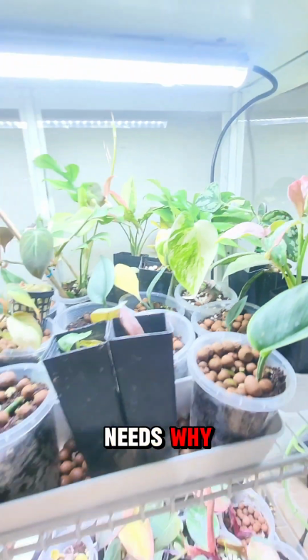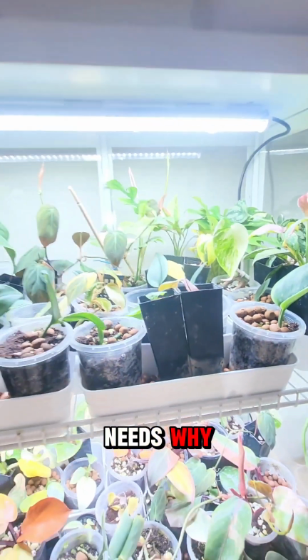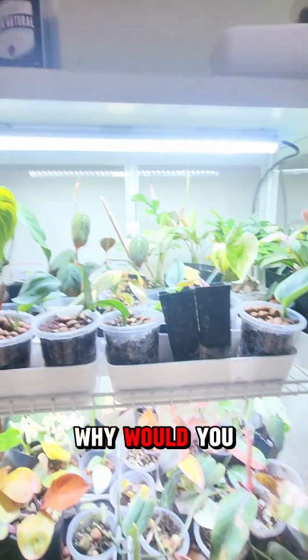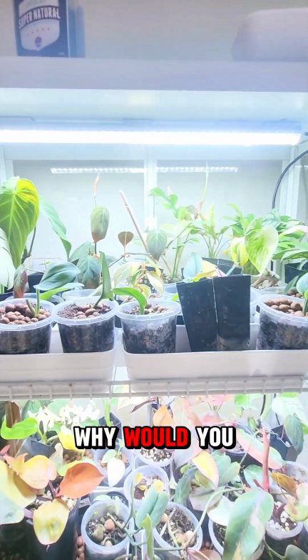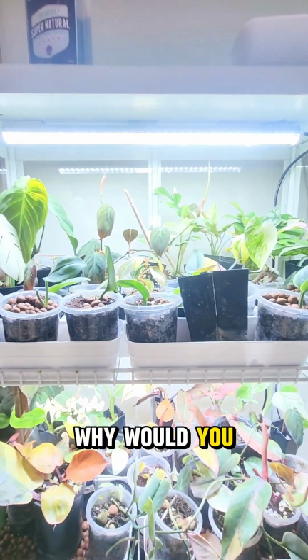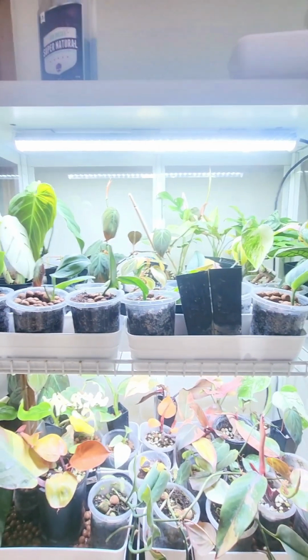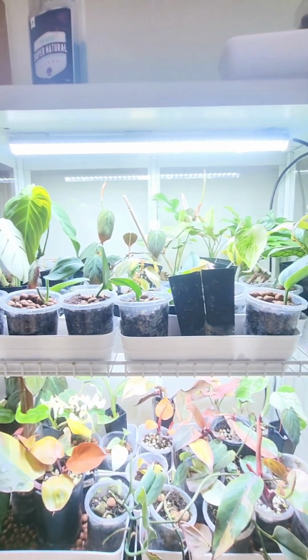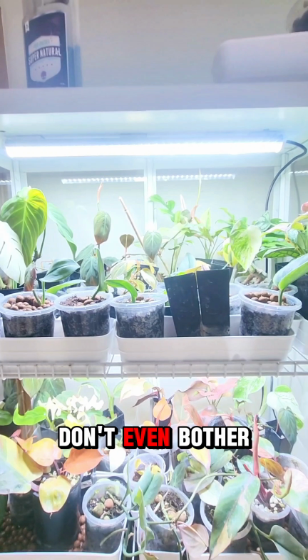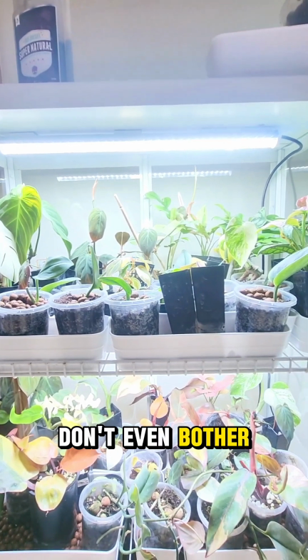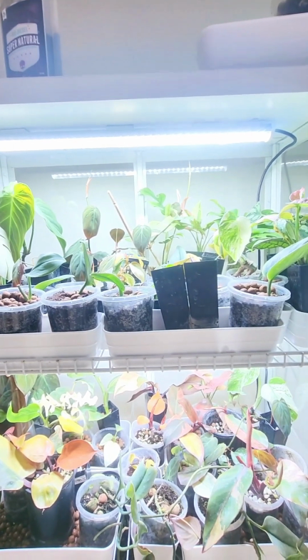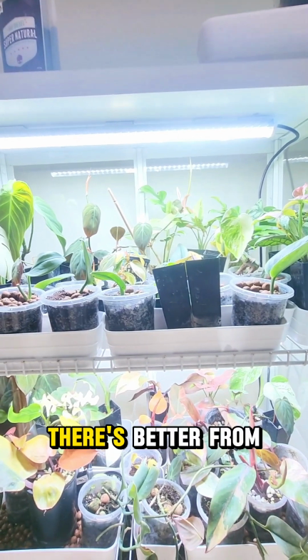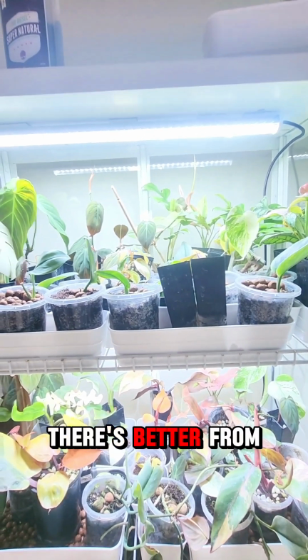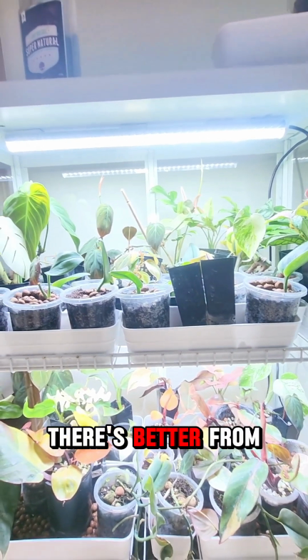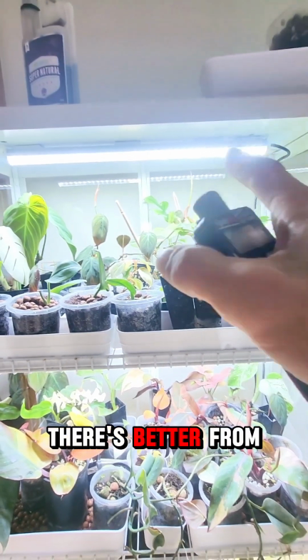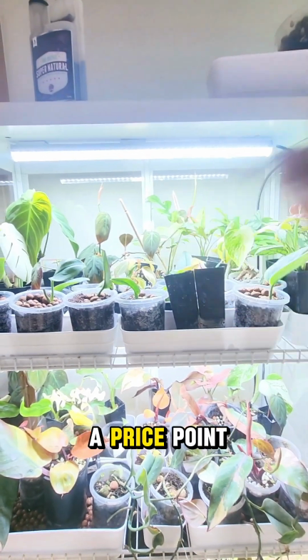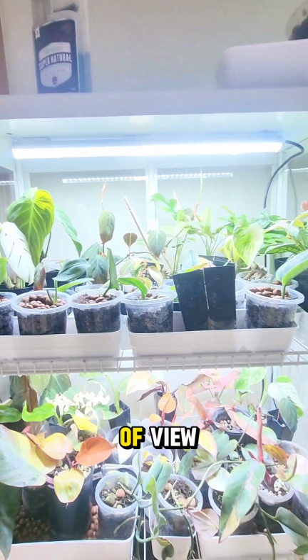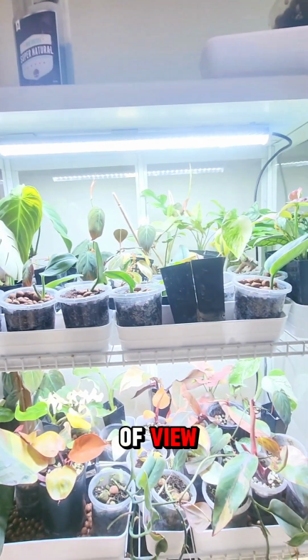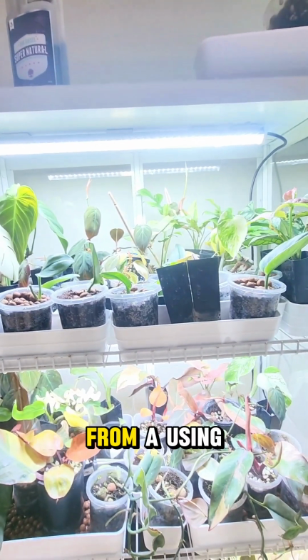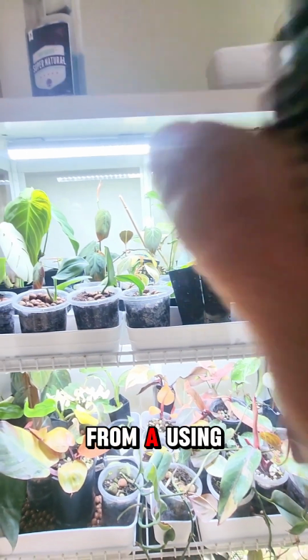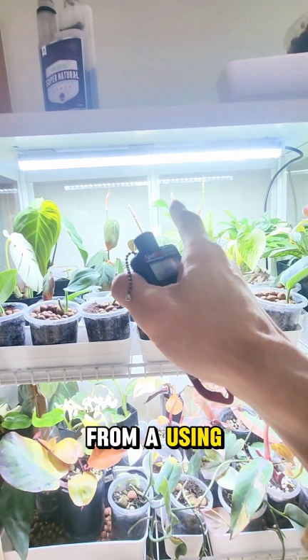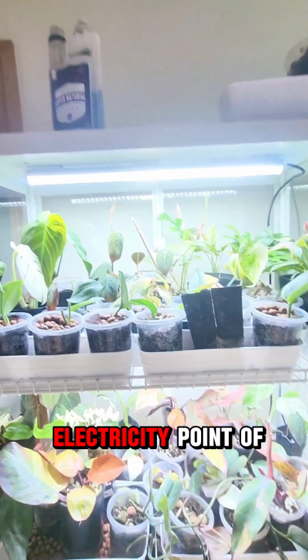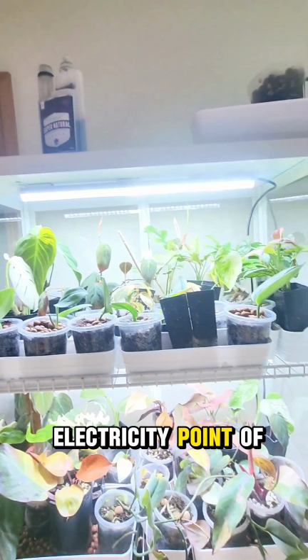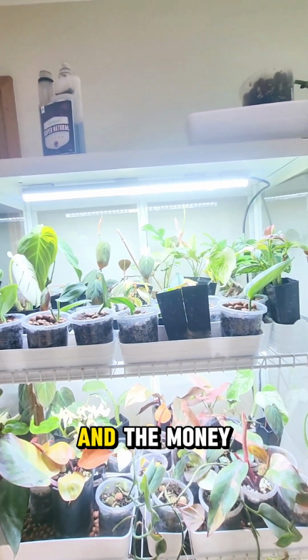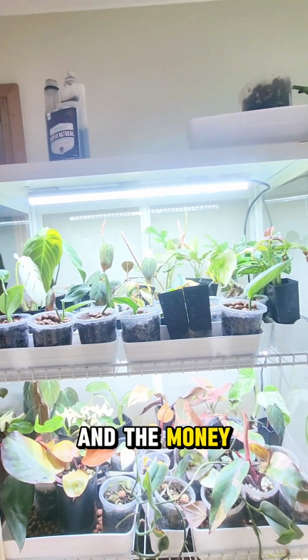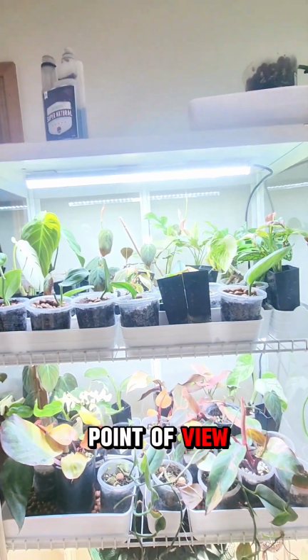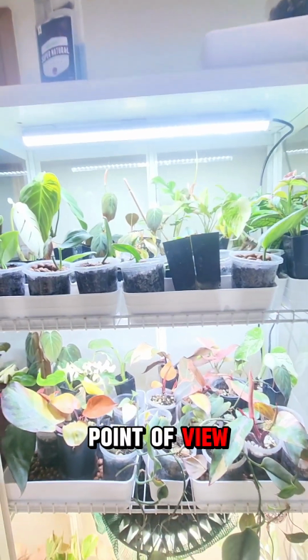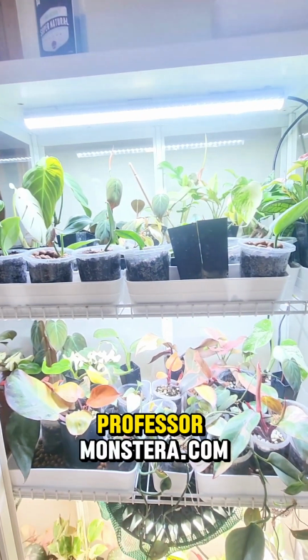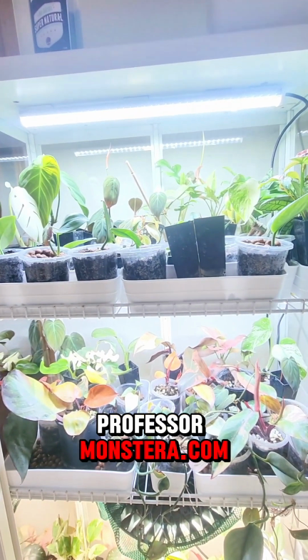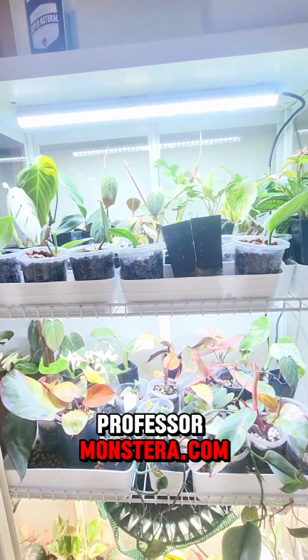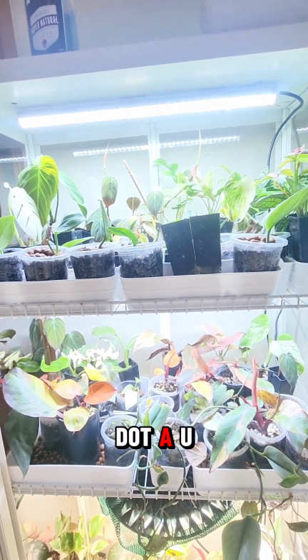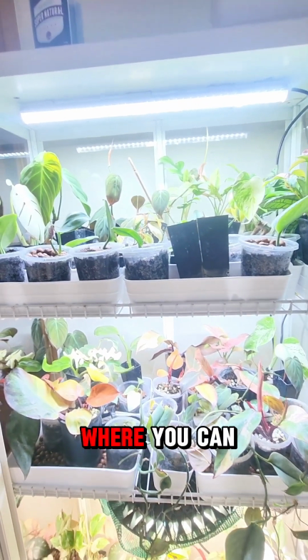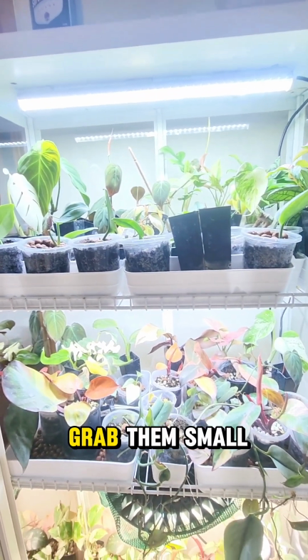Why would you even bother with regular bulbs? That grow light is better from a price point of view, from an electricity use point of view, and from a money point of view. ProfessorMonsterer.com.au is where you can grab them — small or large.